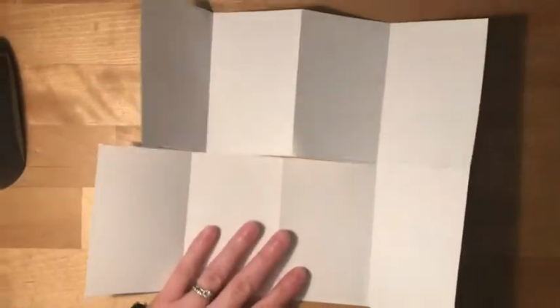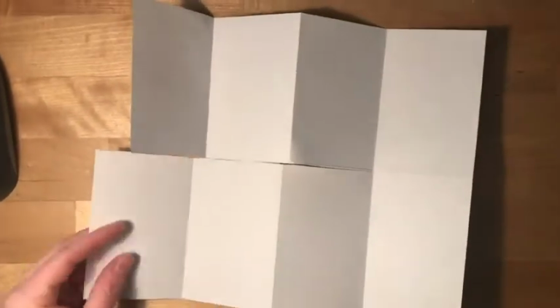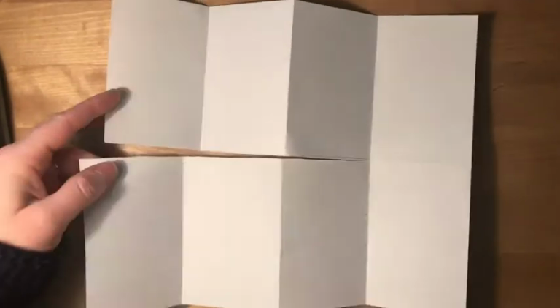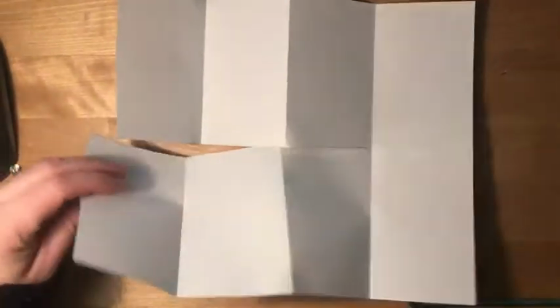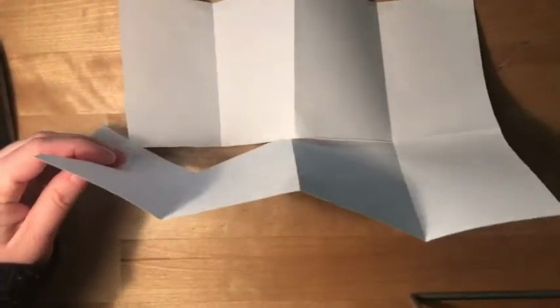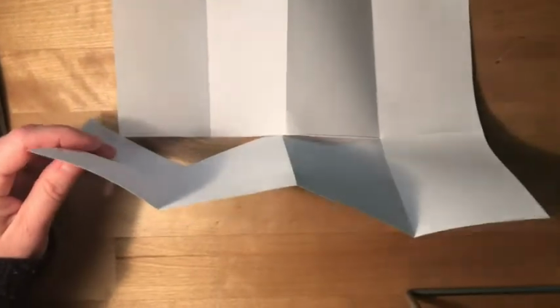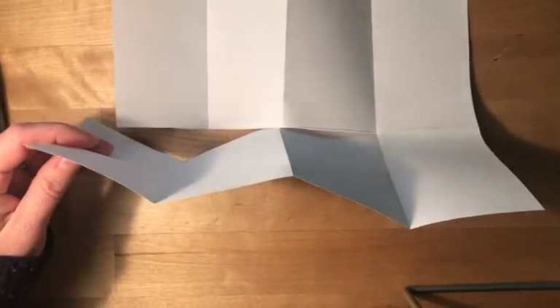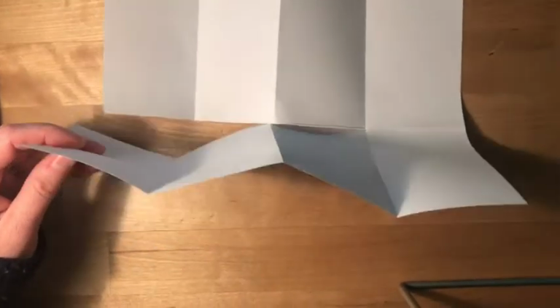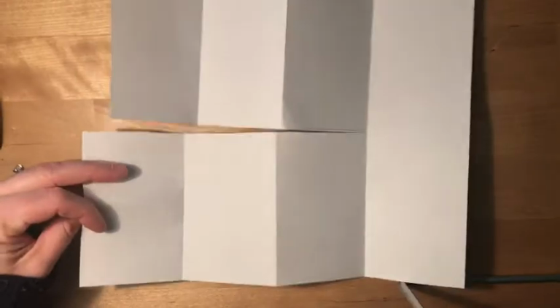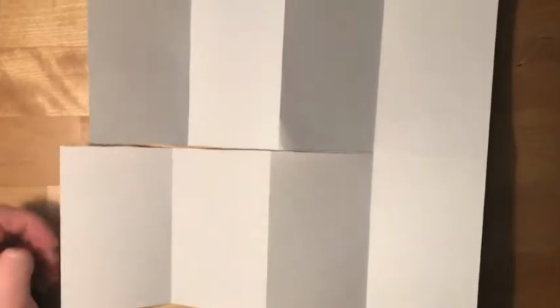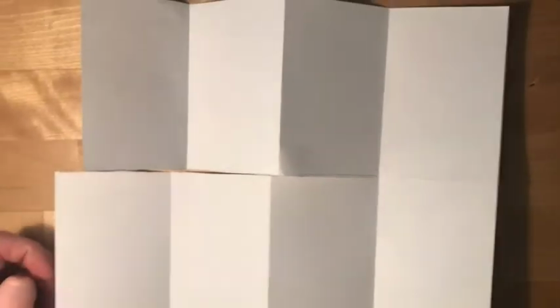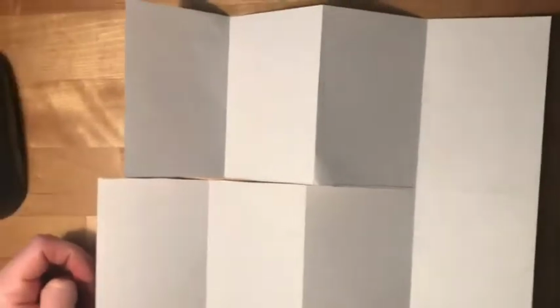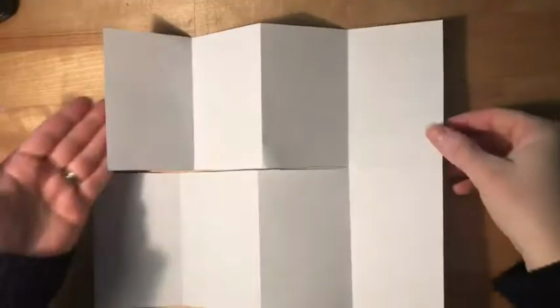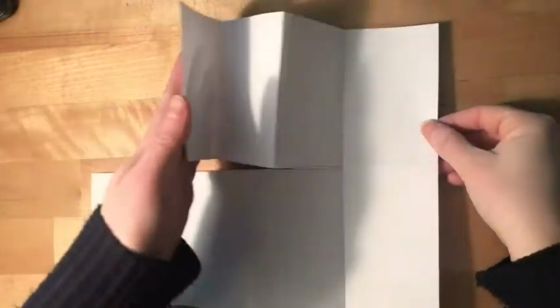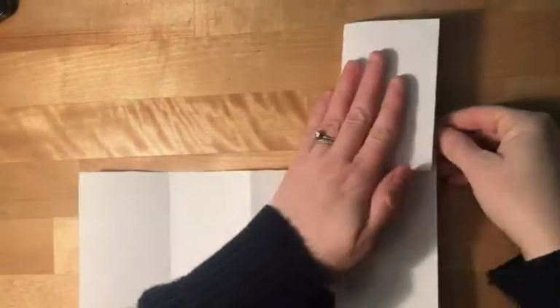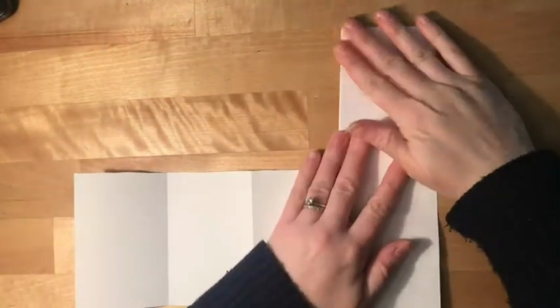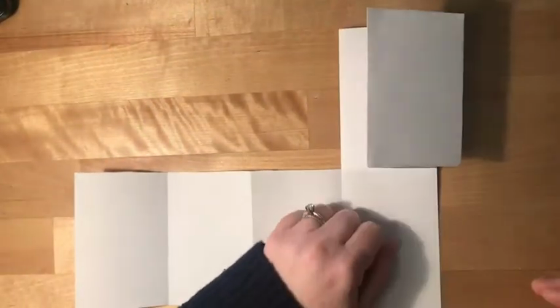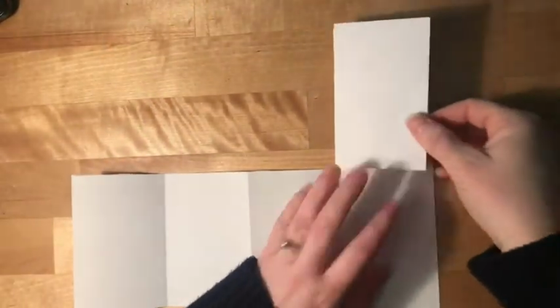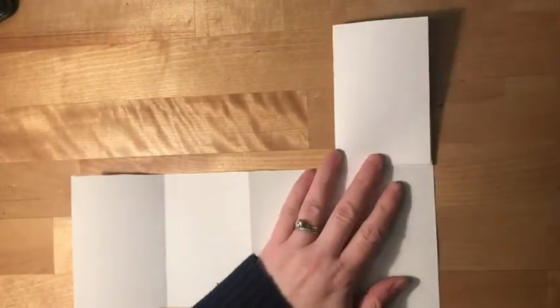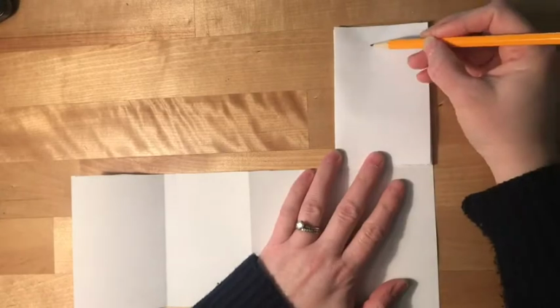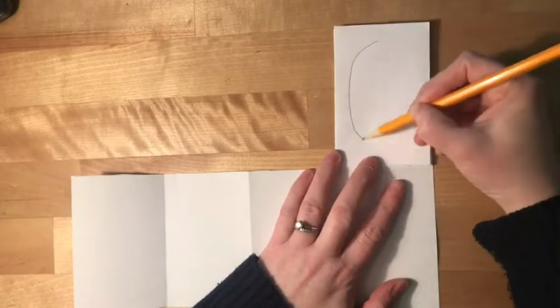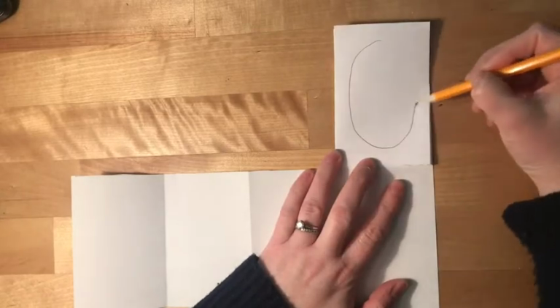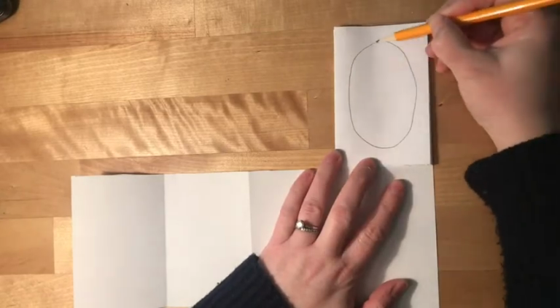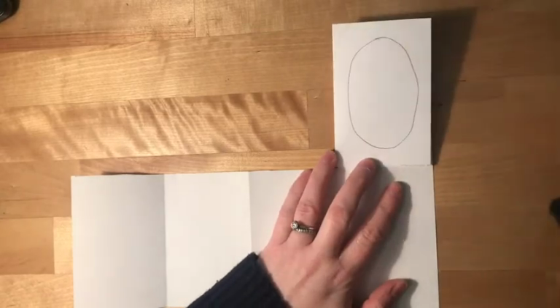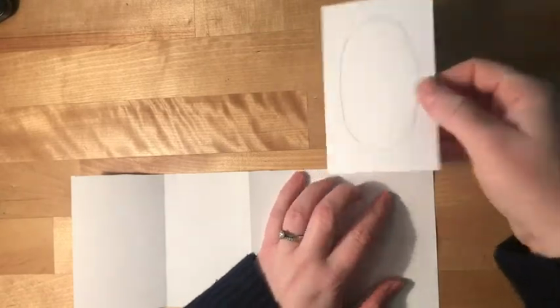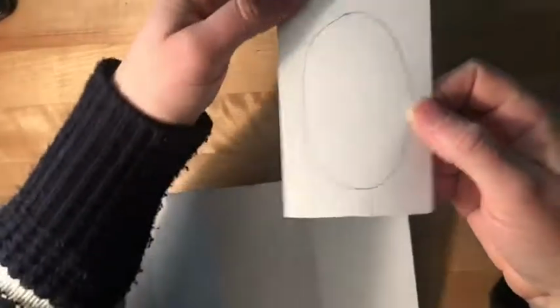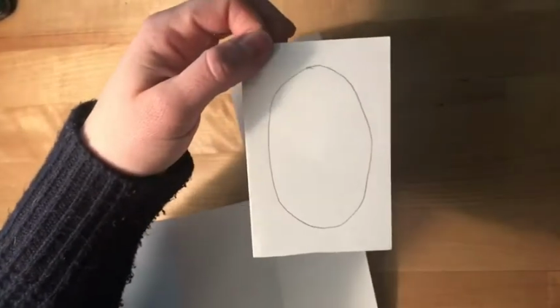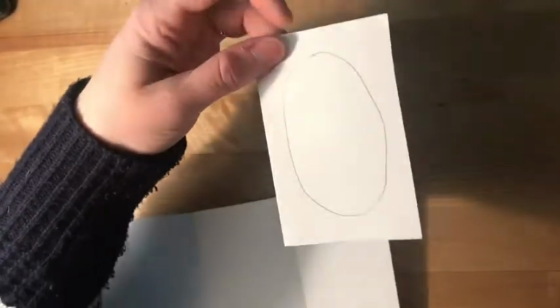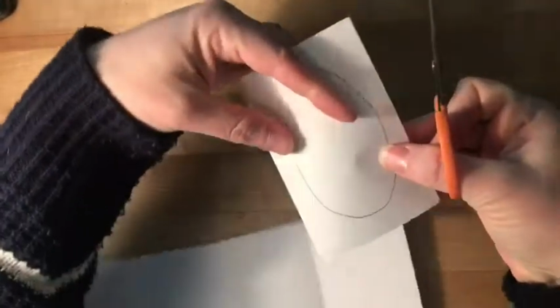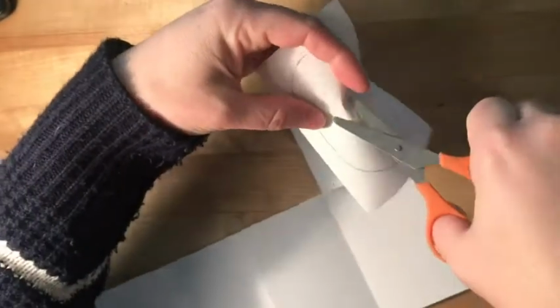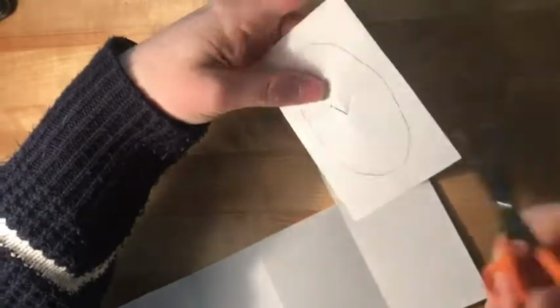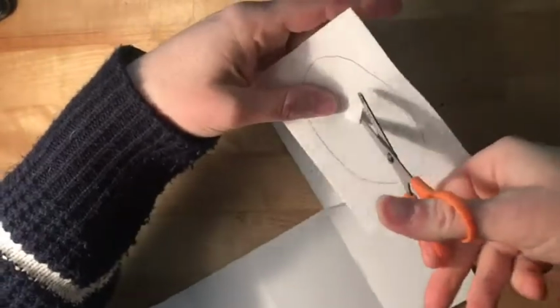Flip yours around if you need to so that the open side of the paper is on the left and you've got your valley, mountain, valley. Now we're going to close this top accordion and start drawing the little windows that will create our tunnel. I'm just using an oval, but you can really use any shape.